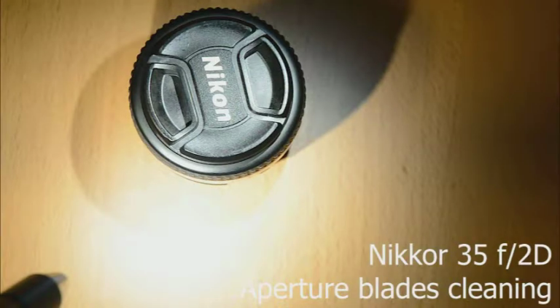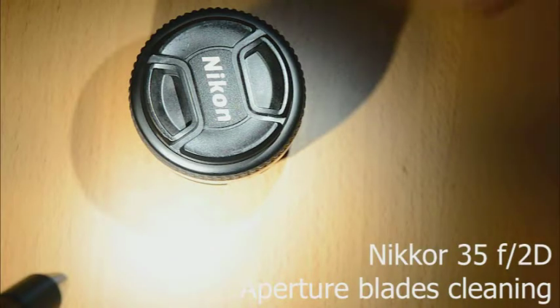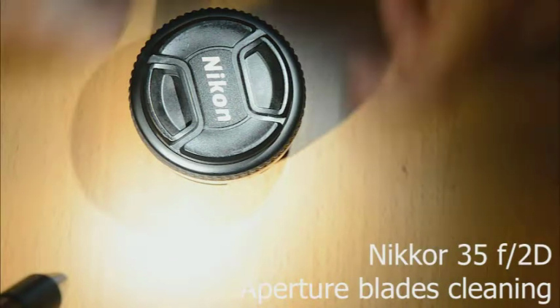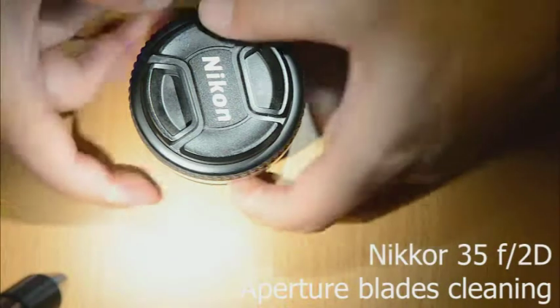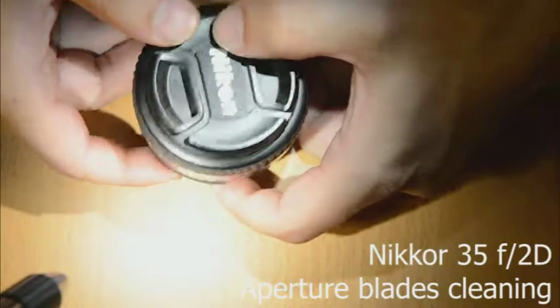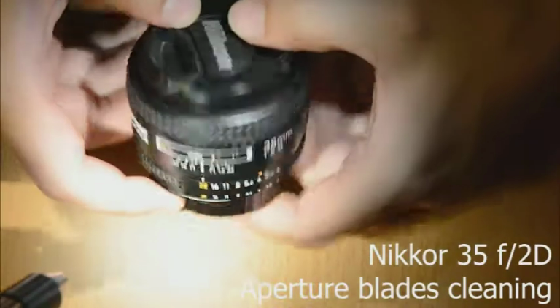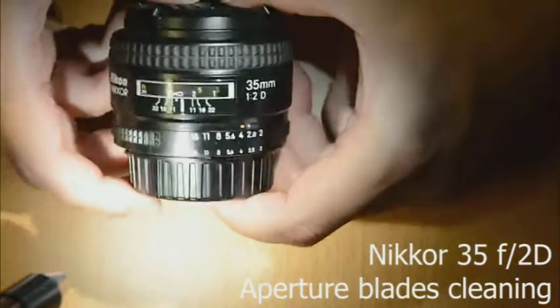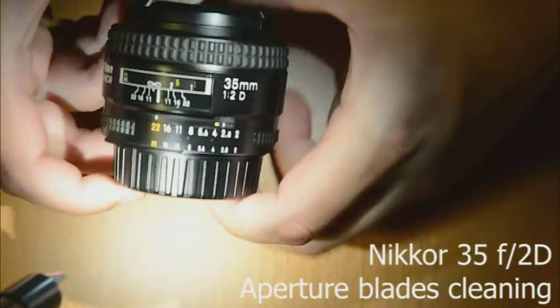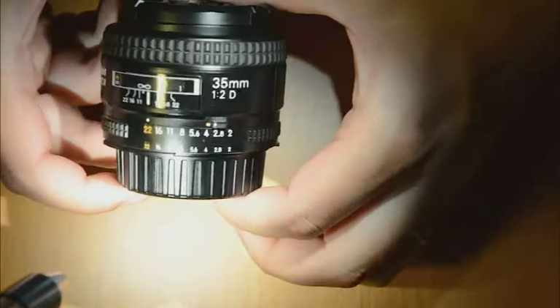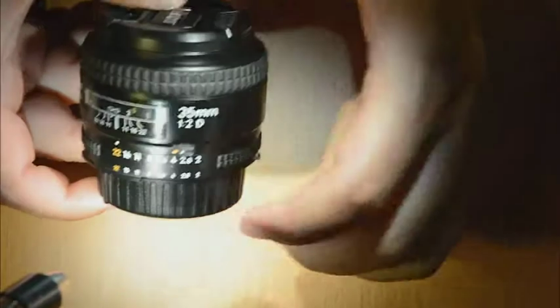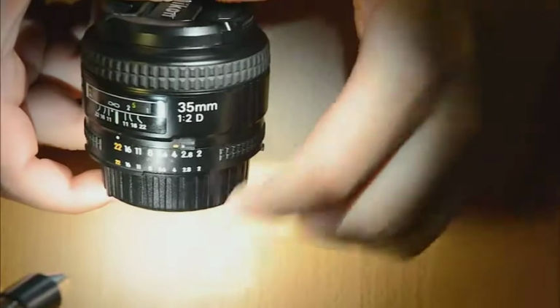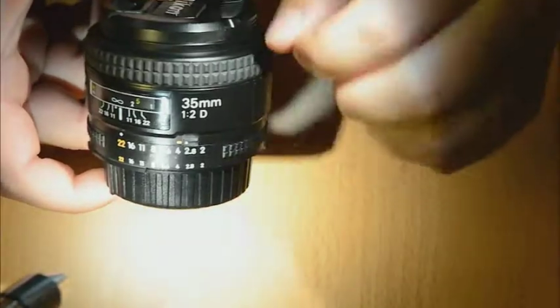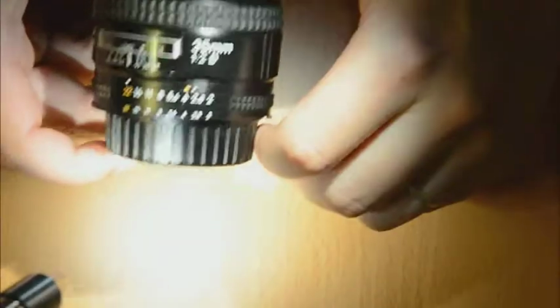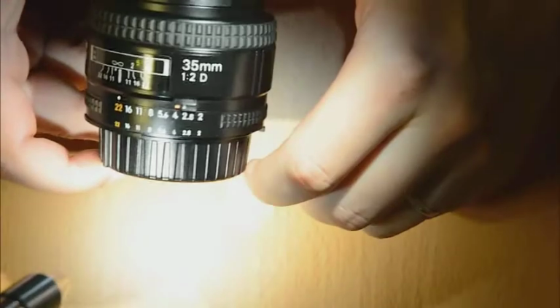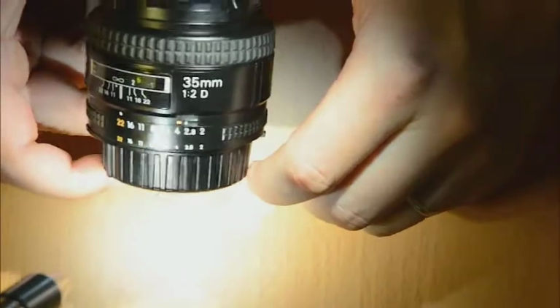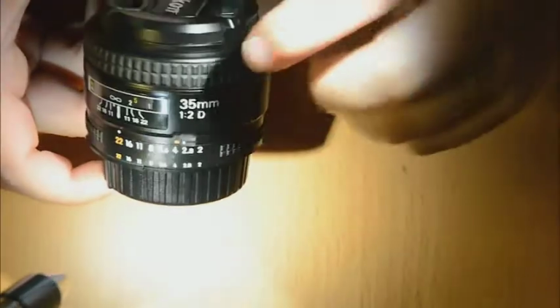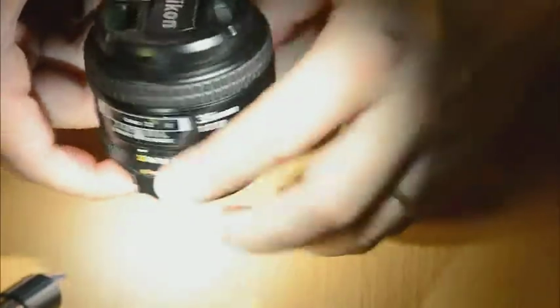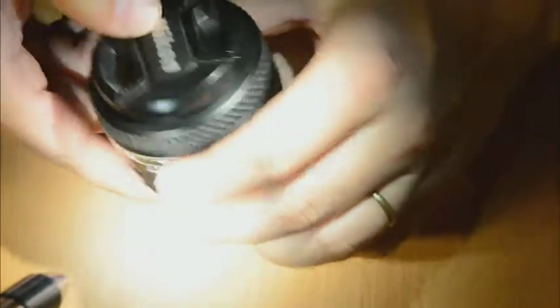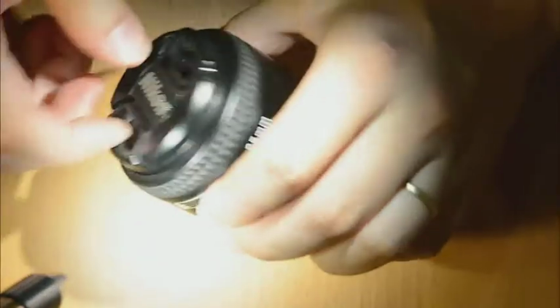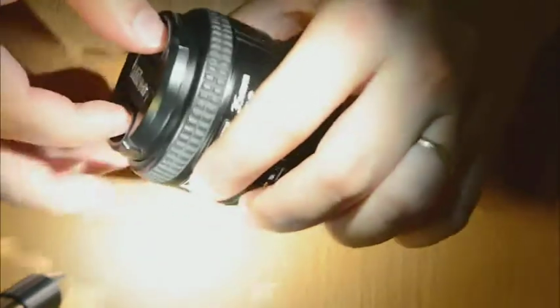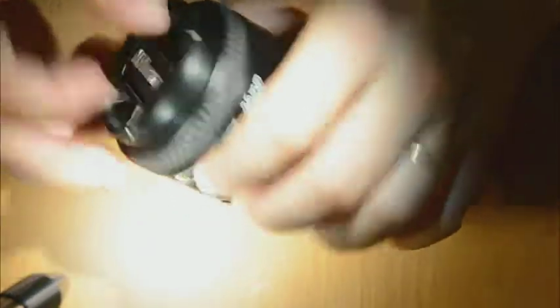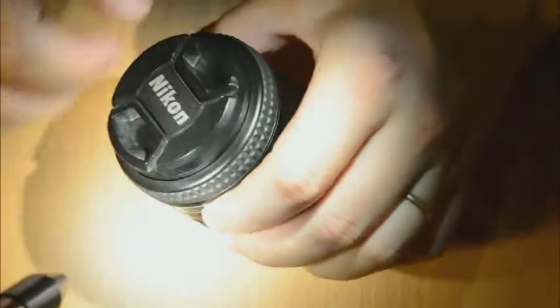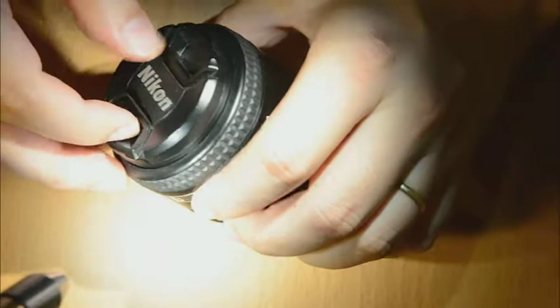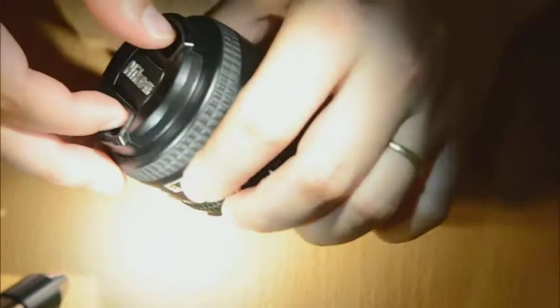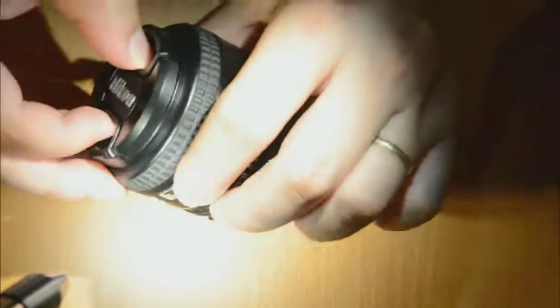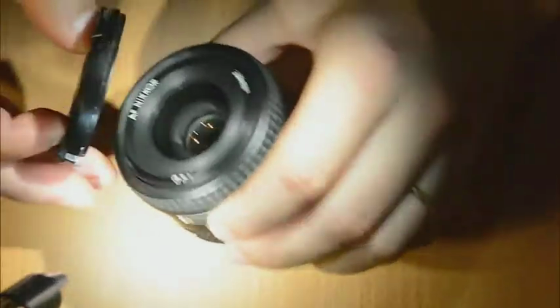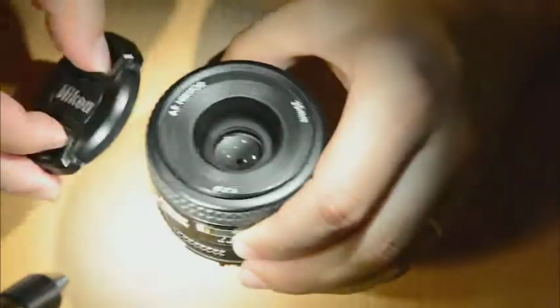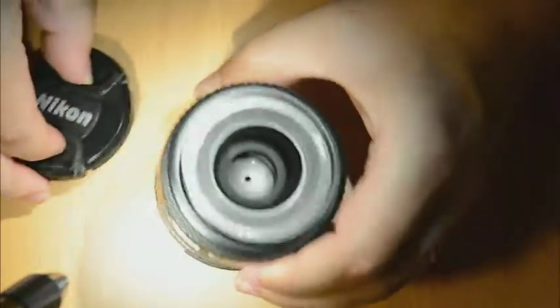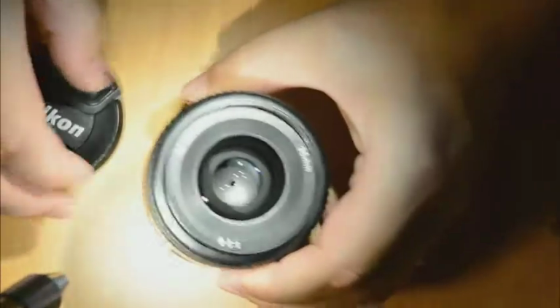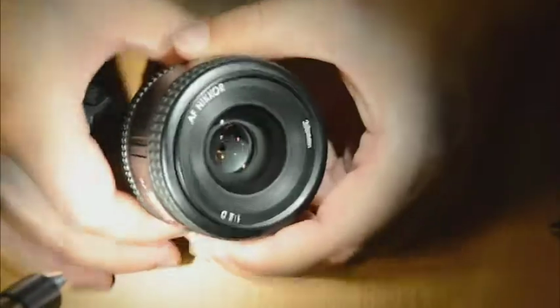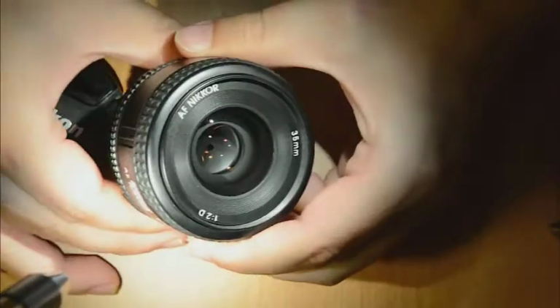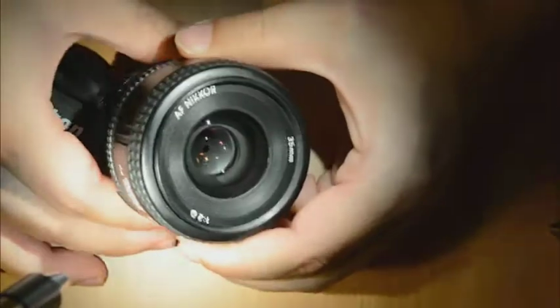Hello everyone. What we have here today is a Nikon 35 F2 — a fantastic objective, small size and sharp enough for everyday purpose.